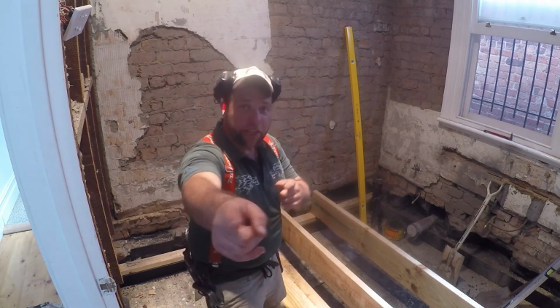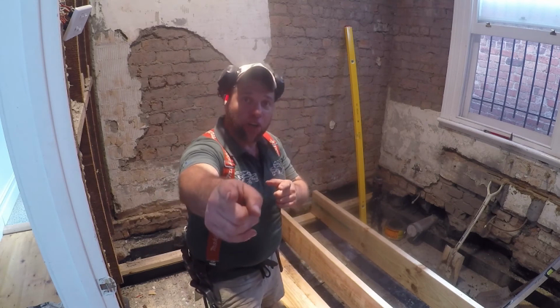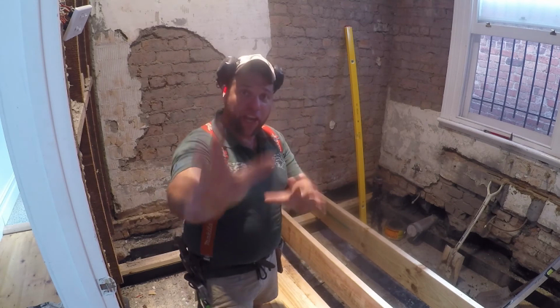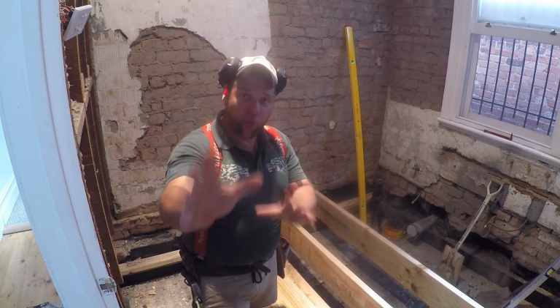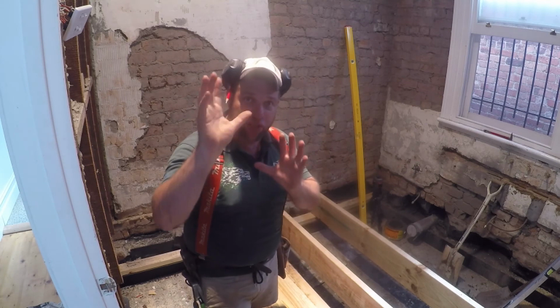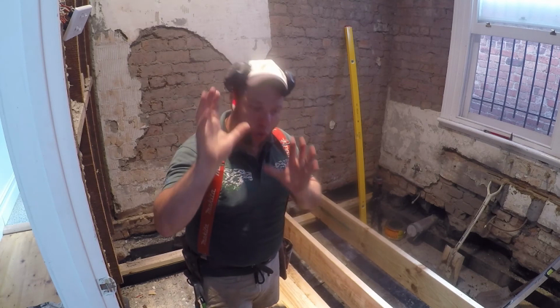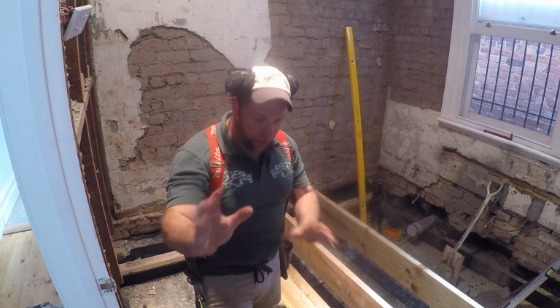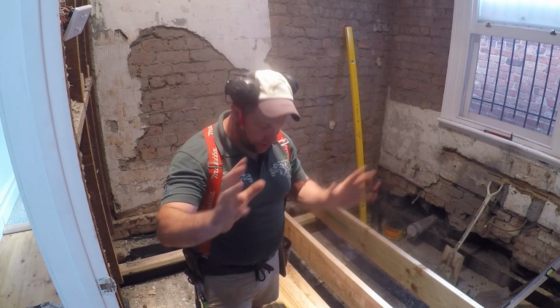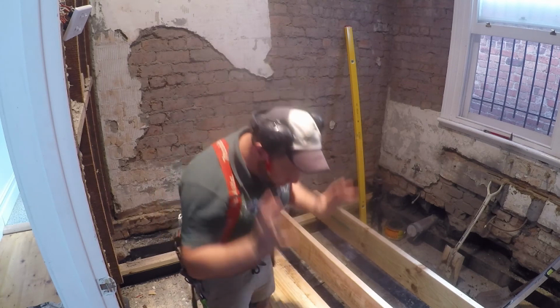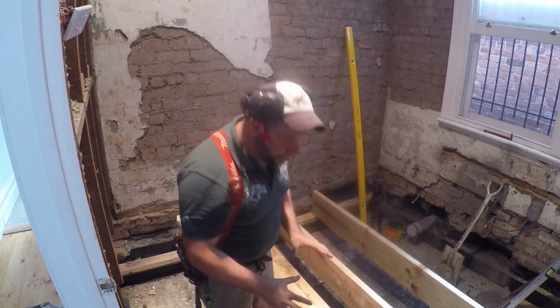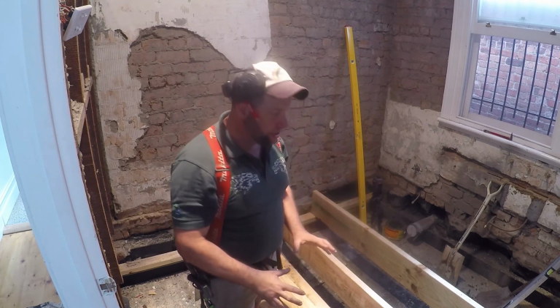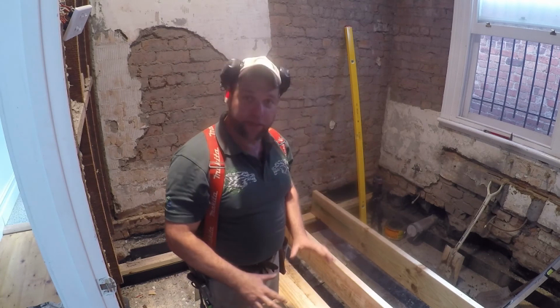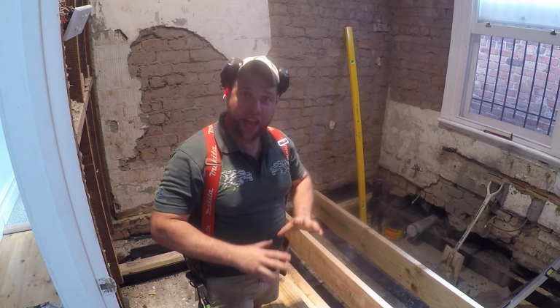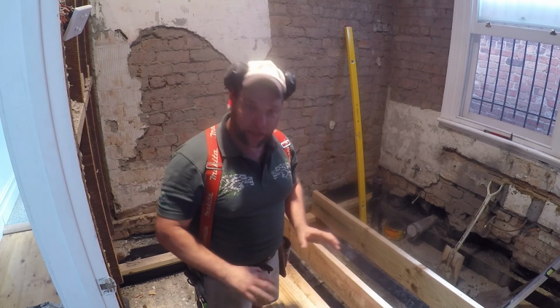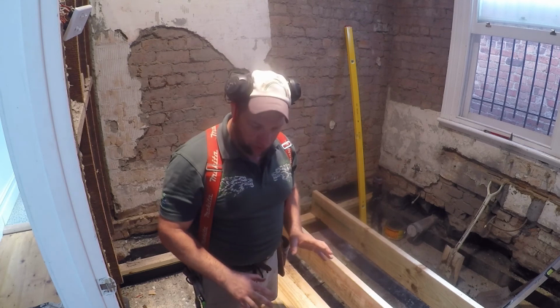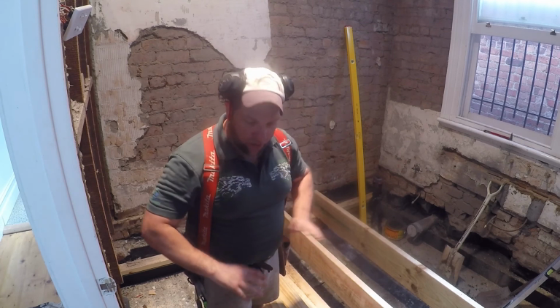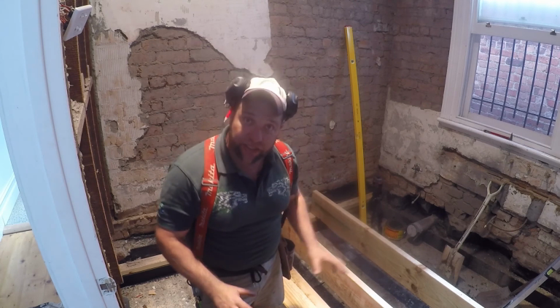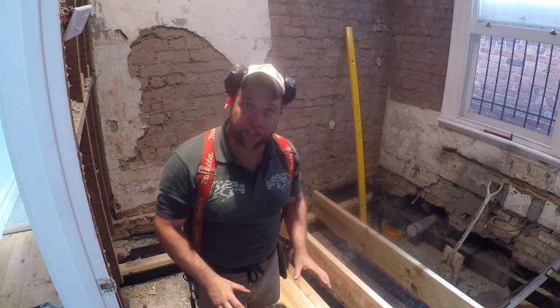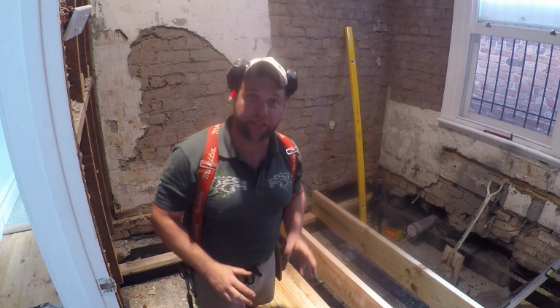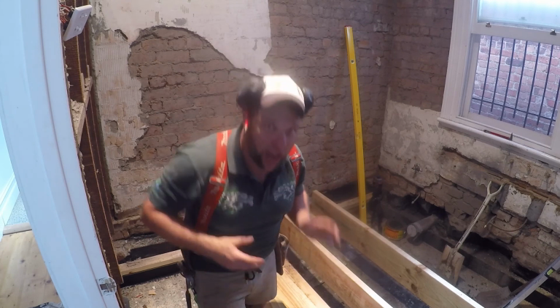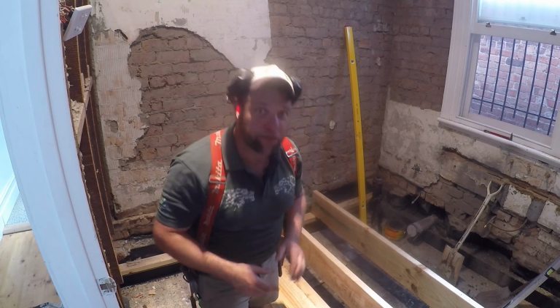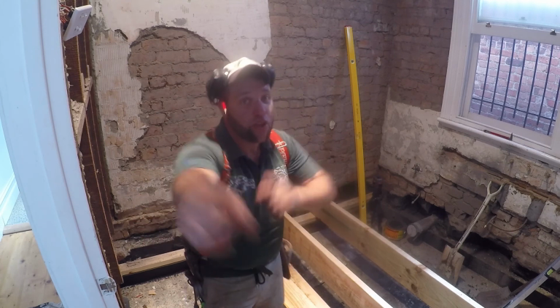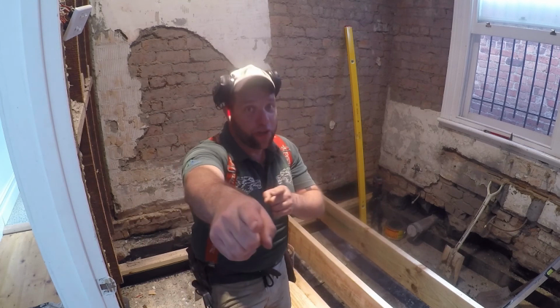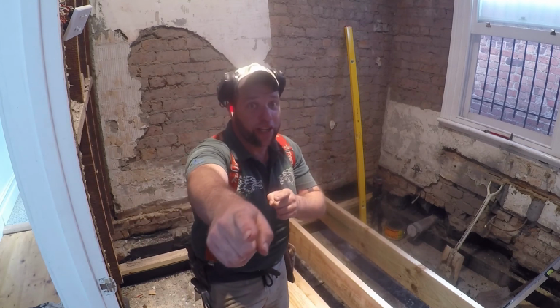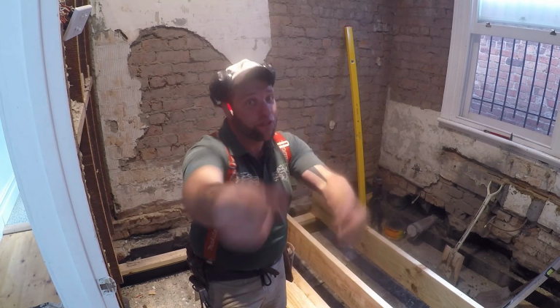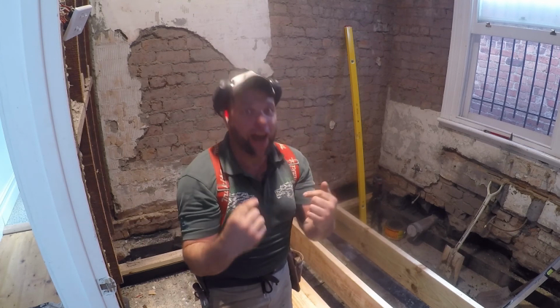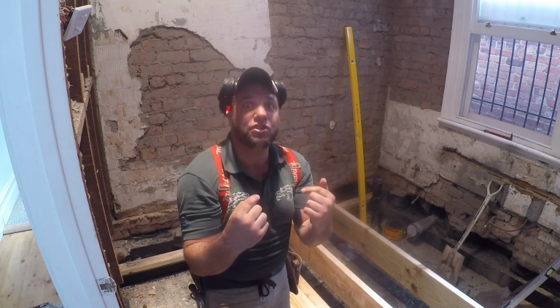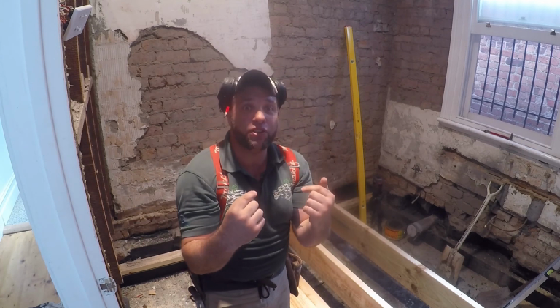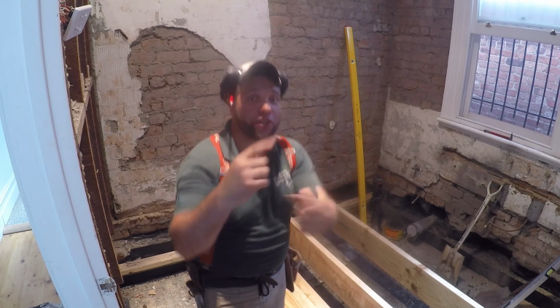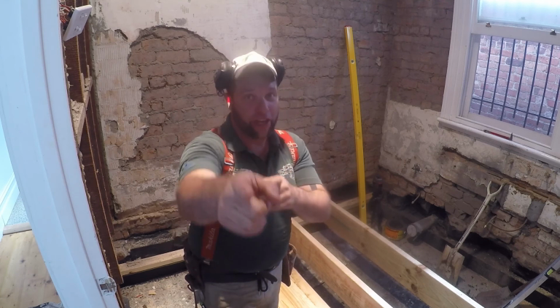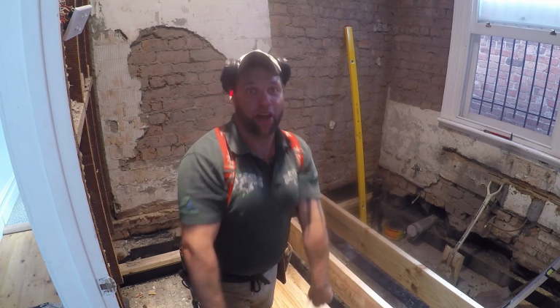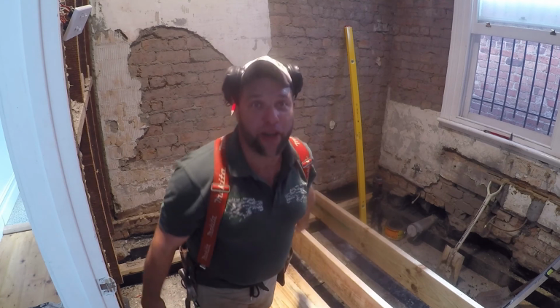Thanks for watching. Any questions or queries regarding treated timbers under floors, ventilation systems under floors — well, you know who to come to: Uncle Joey Jojo. He can help you out.